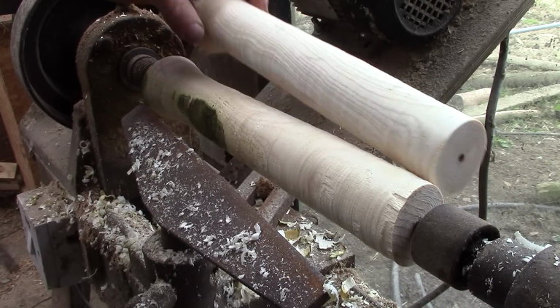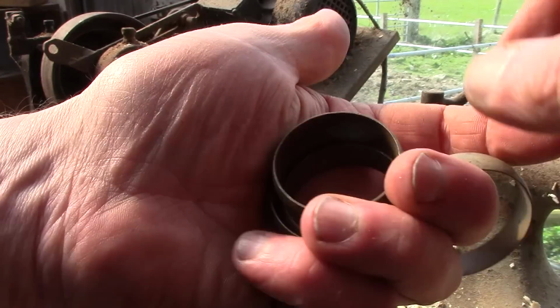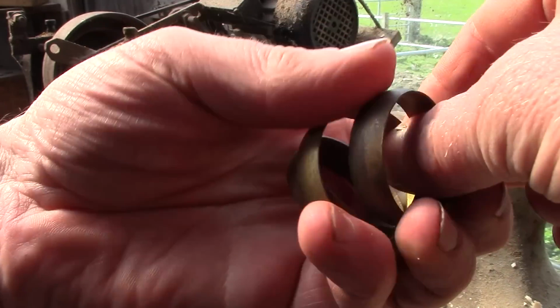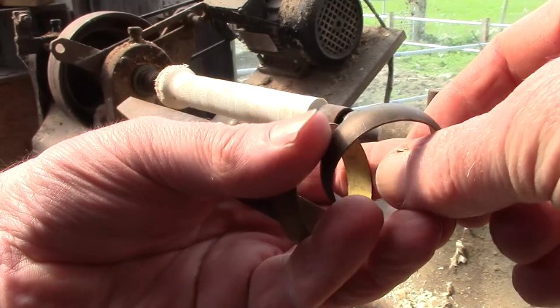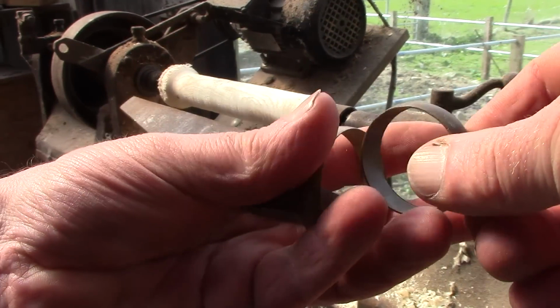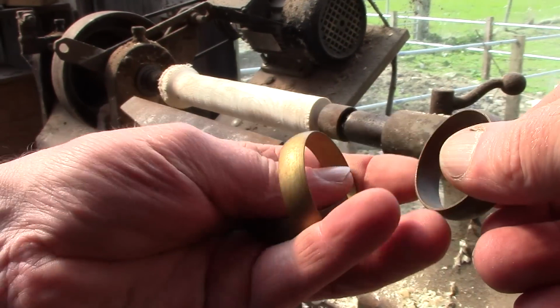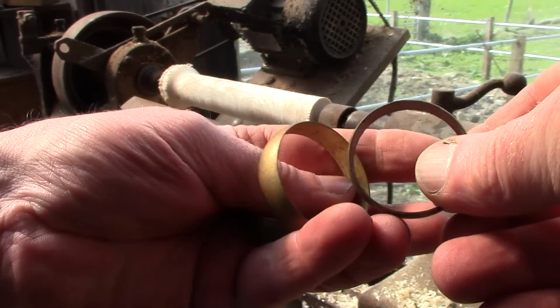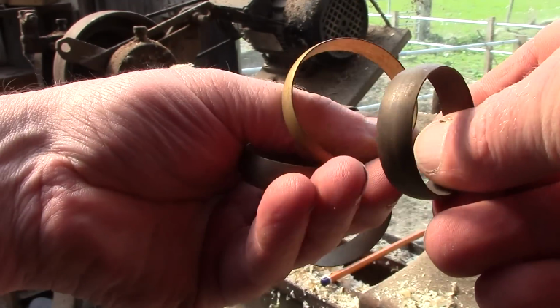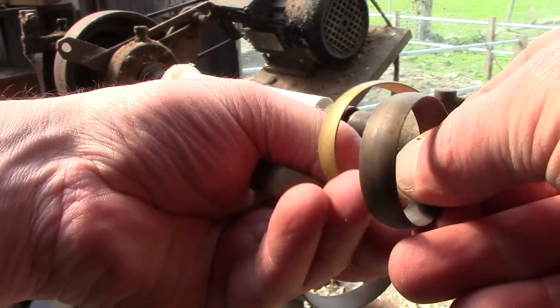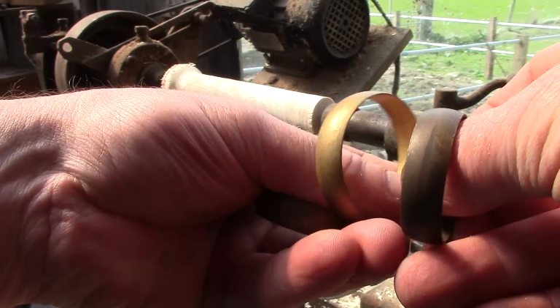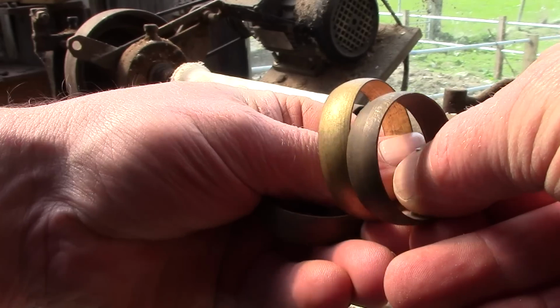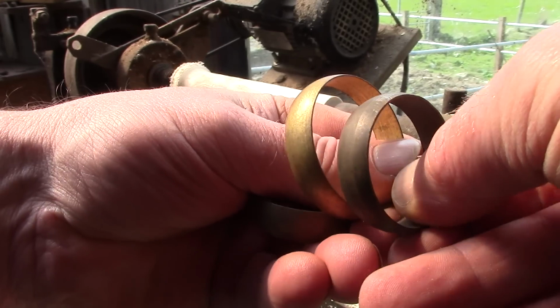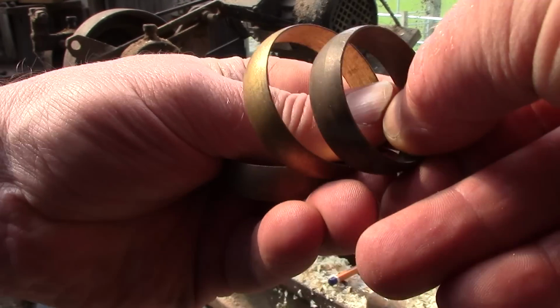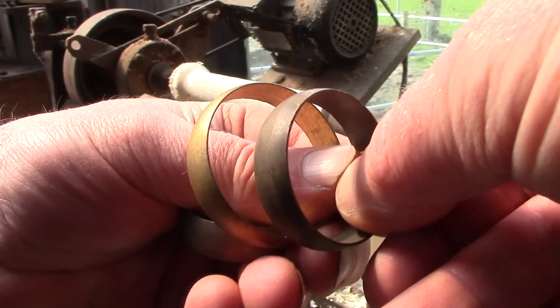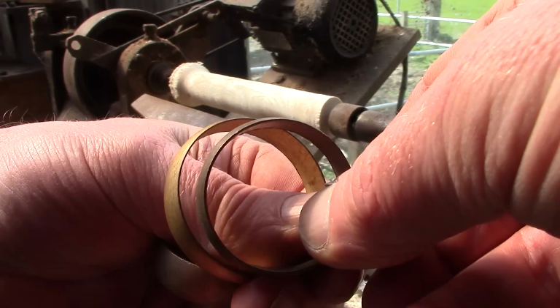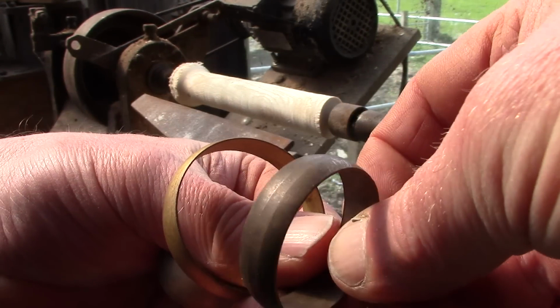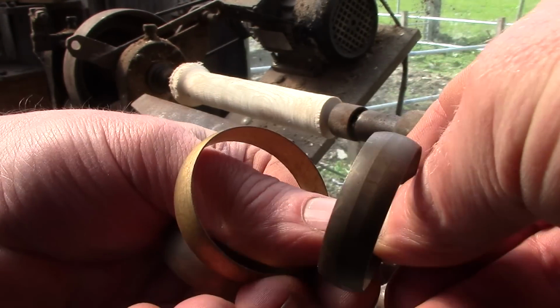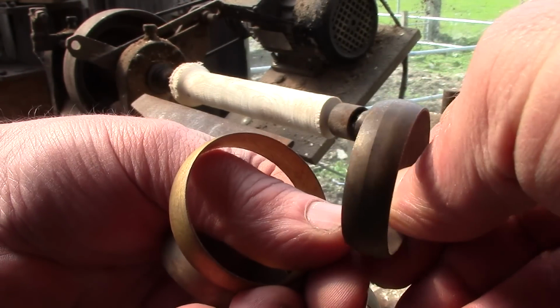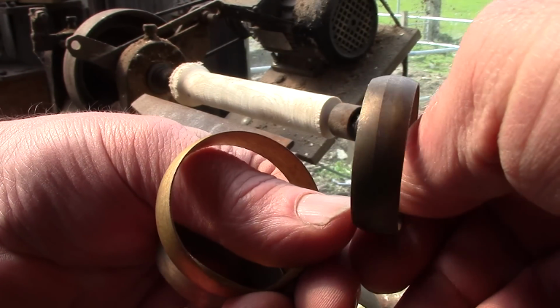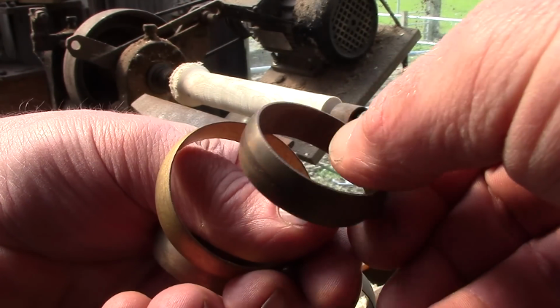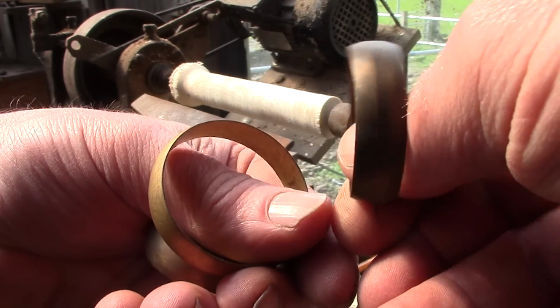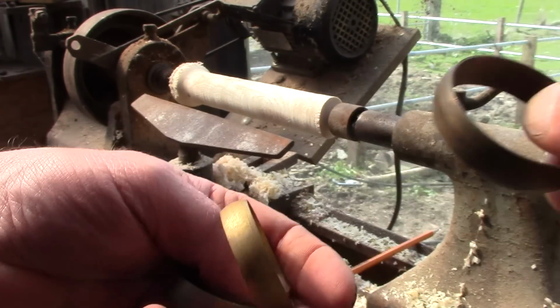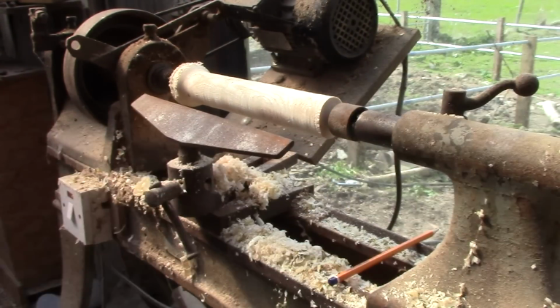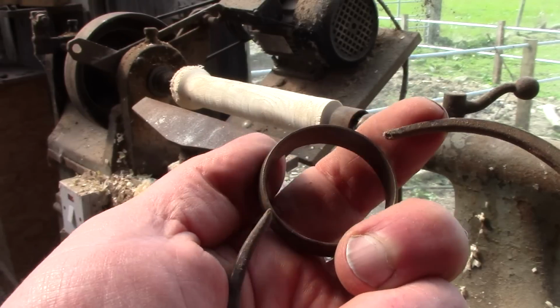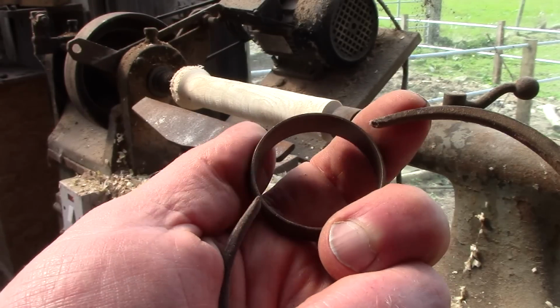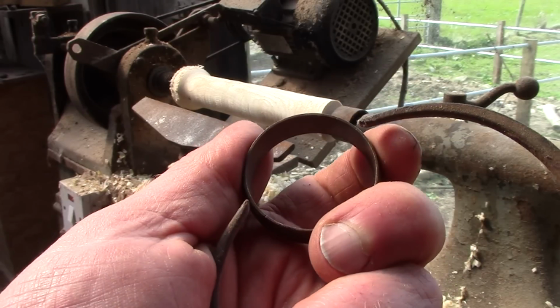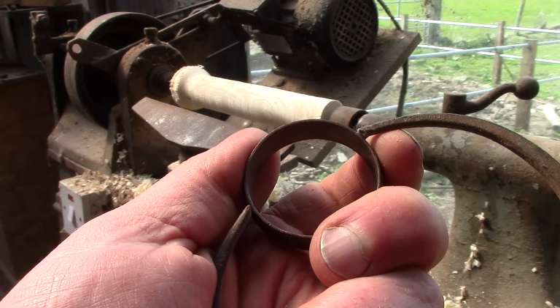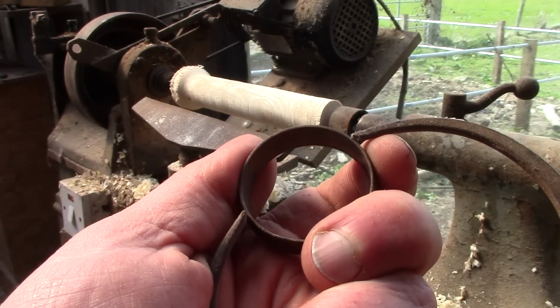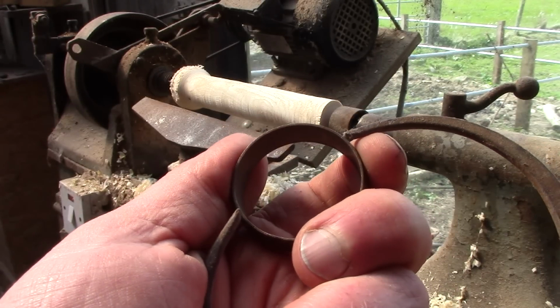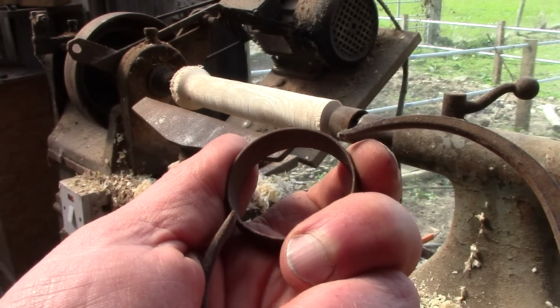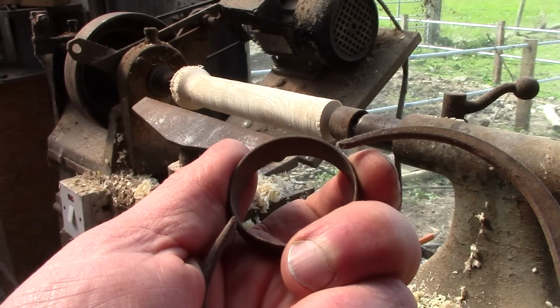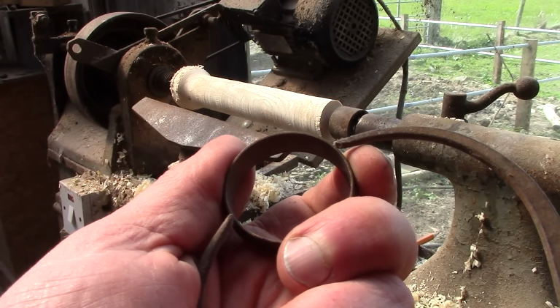I have brass olives from large copper pipe fittings. I'm hoping to use these for the ferrules. Ferrules help stop the wood splitting, but only if they're tight. But if they're too tight, they won't go on.